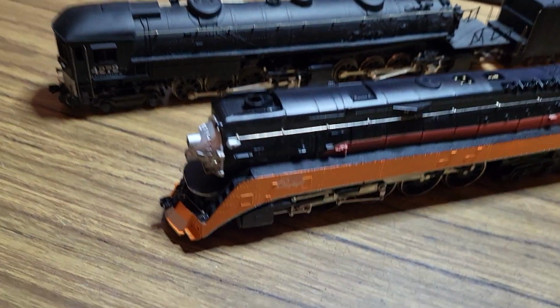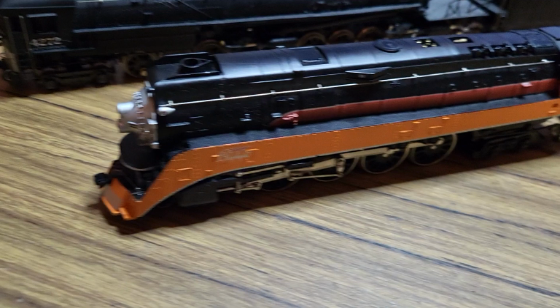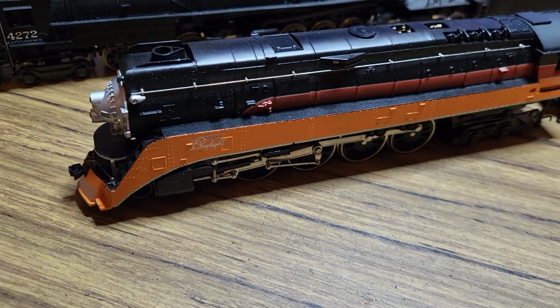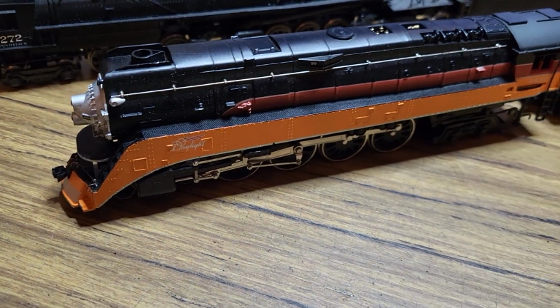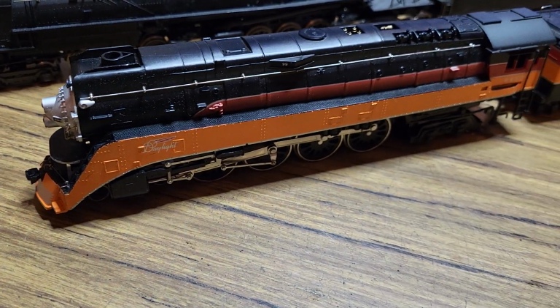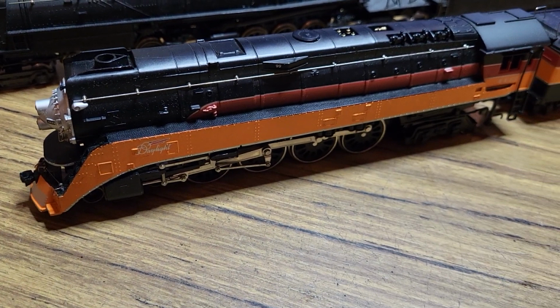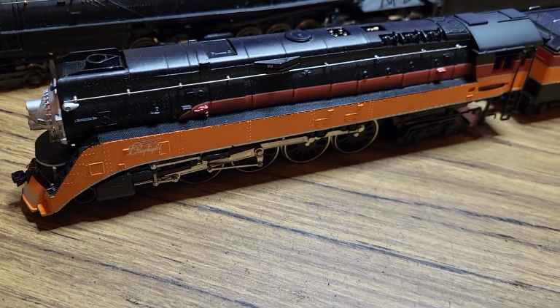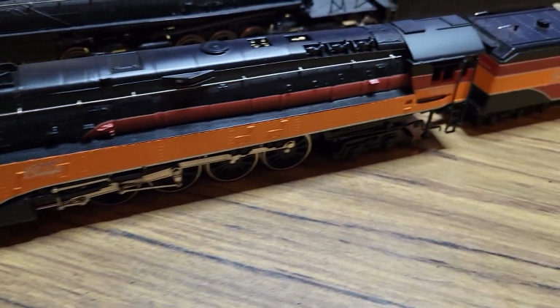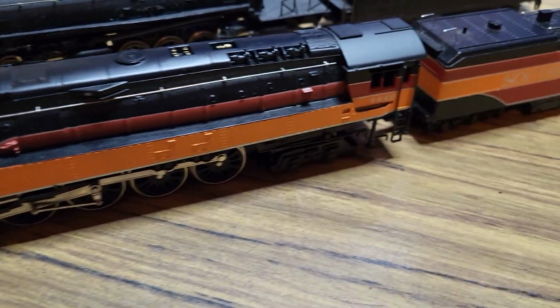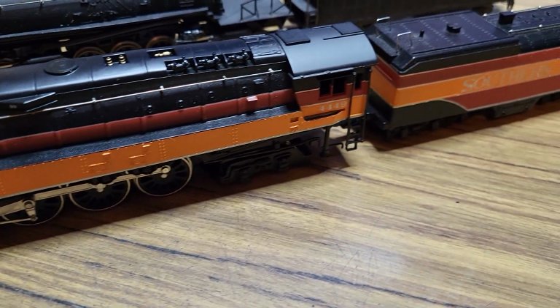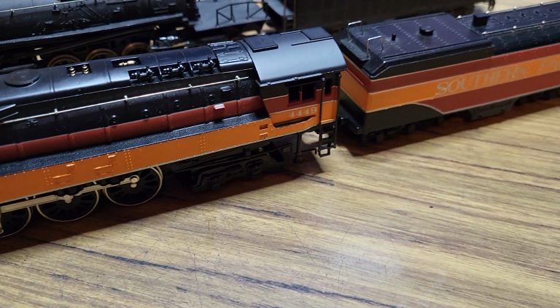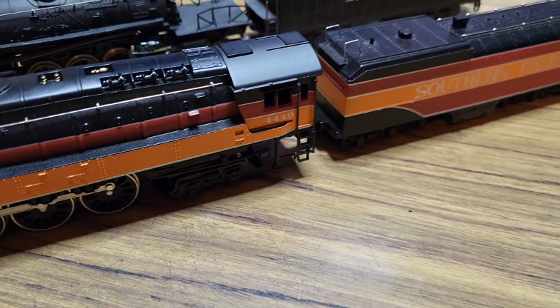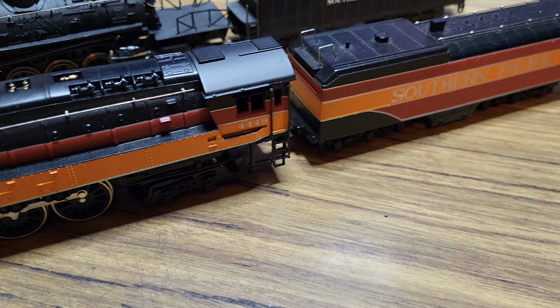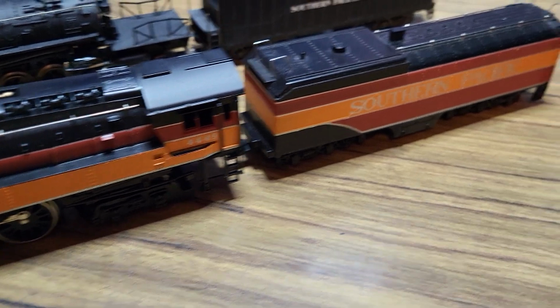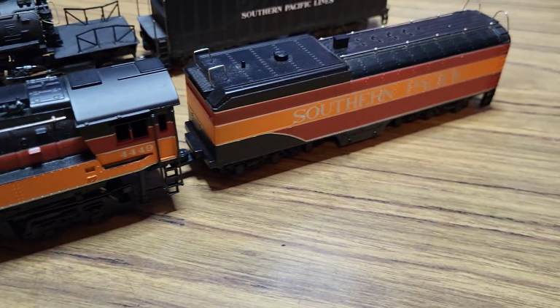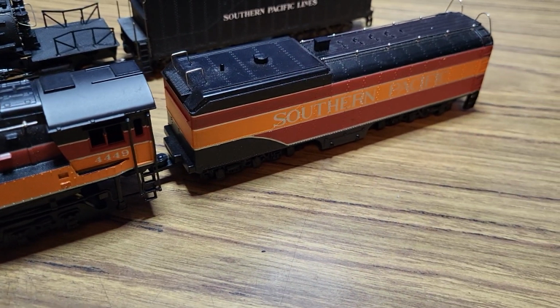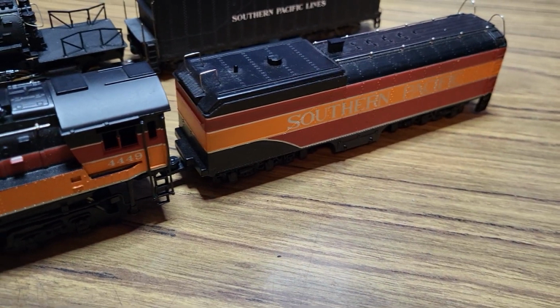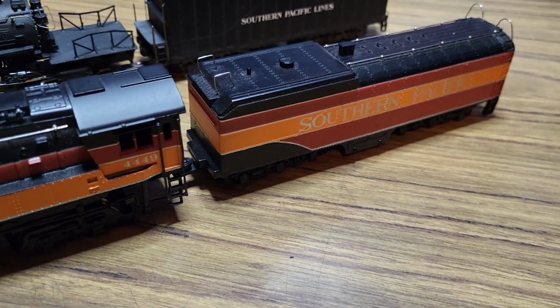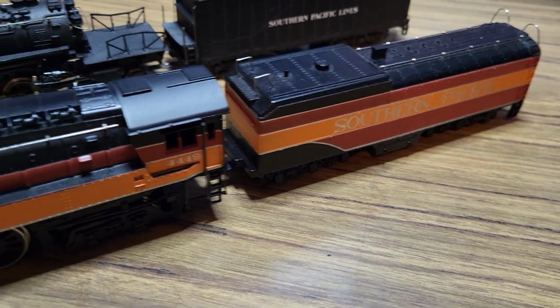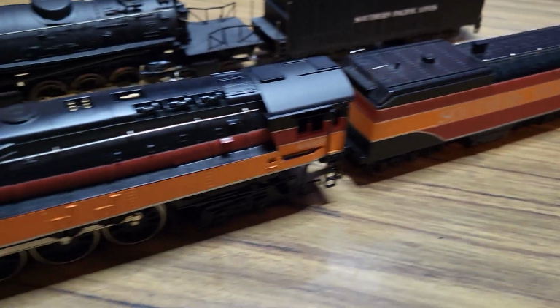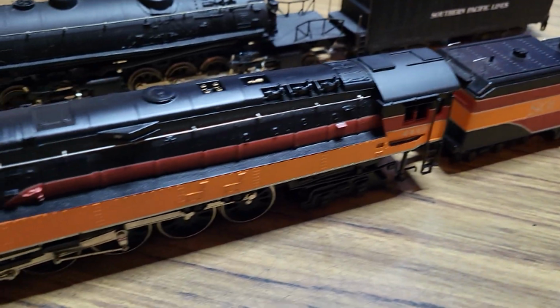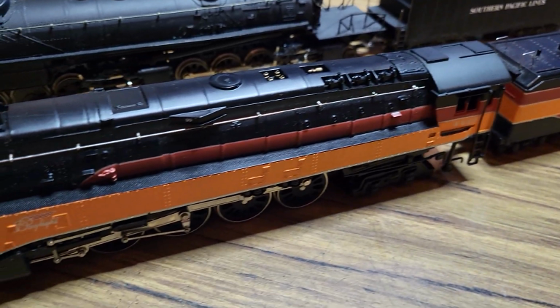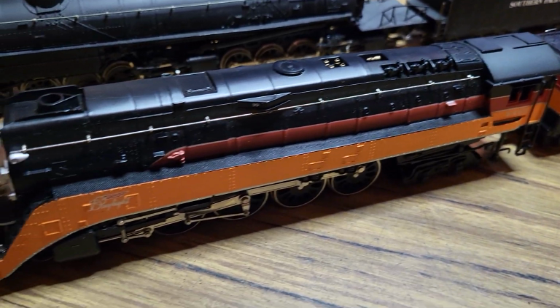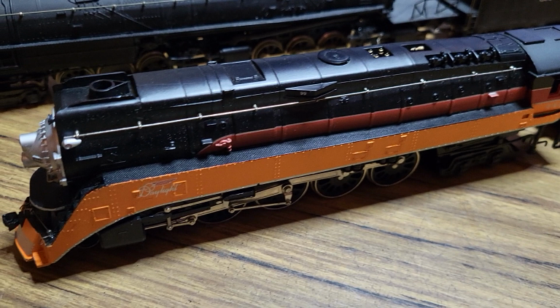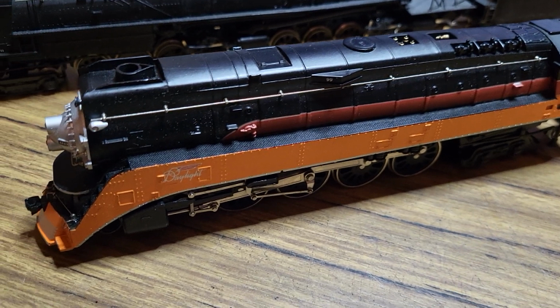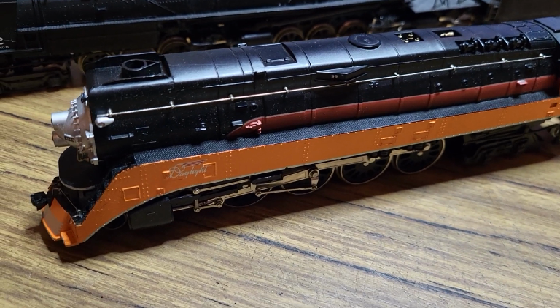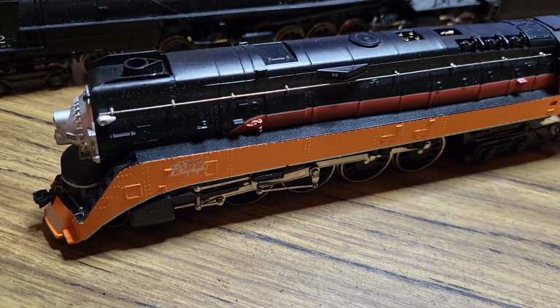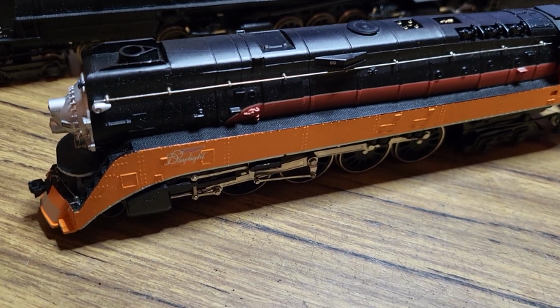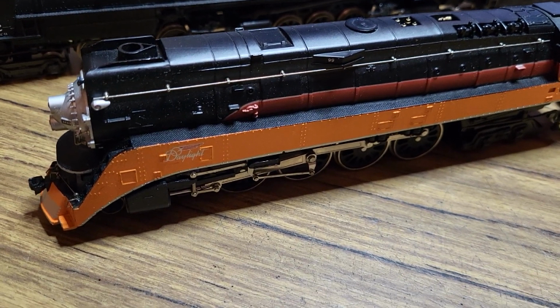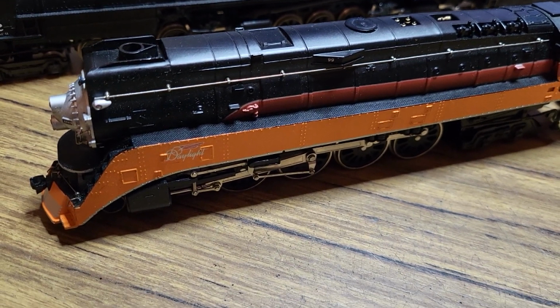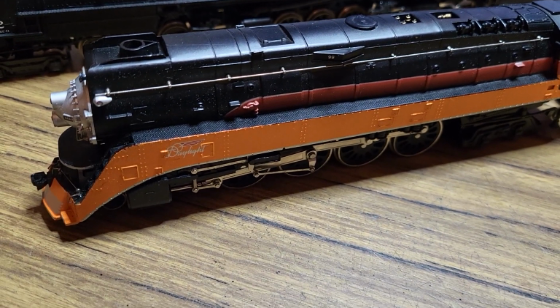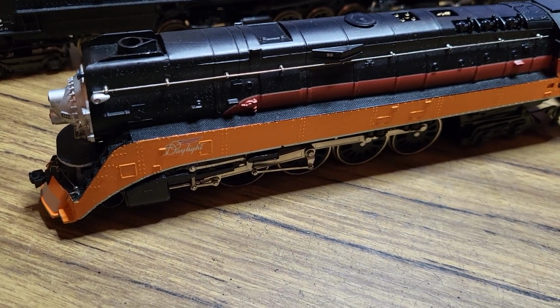The first locomotive is an early white box Bachmann GS4 Southern Pacific Daylight 4449. This locomotive is very old and does not run that well.